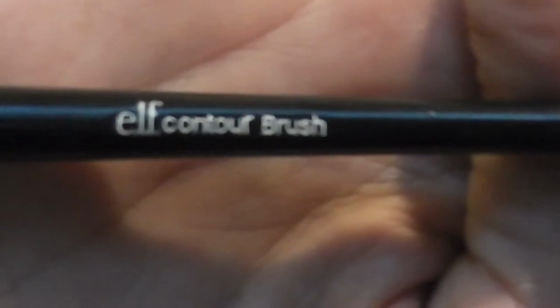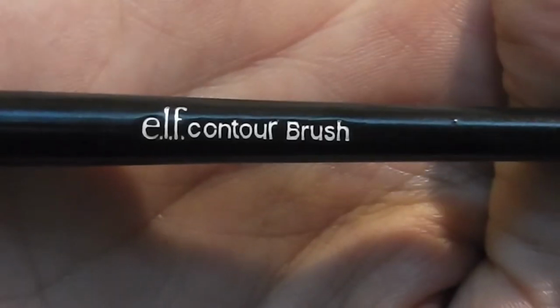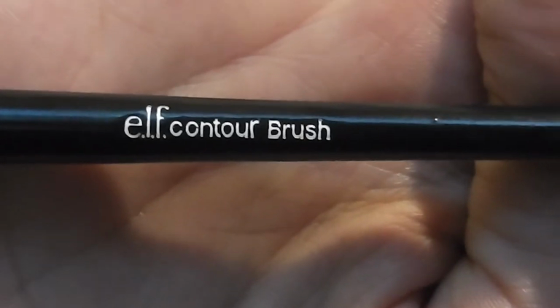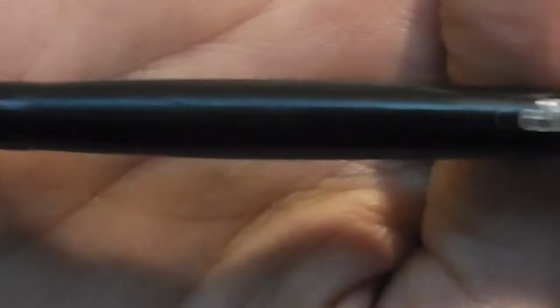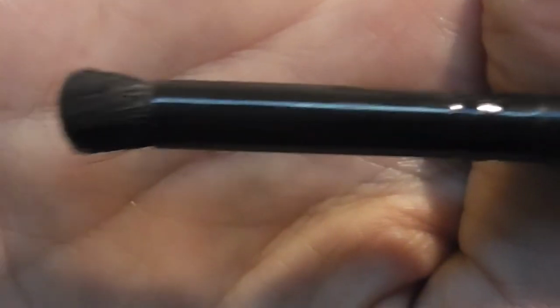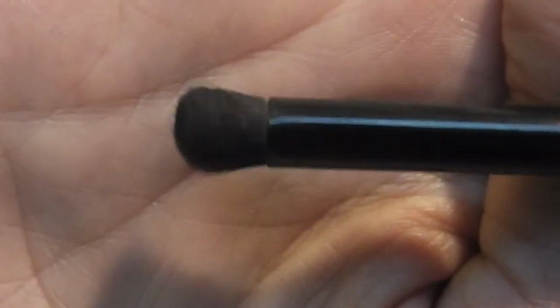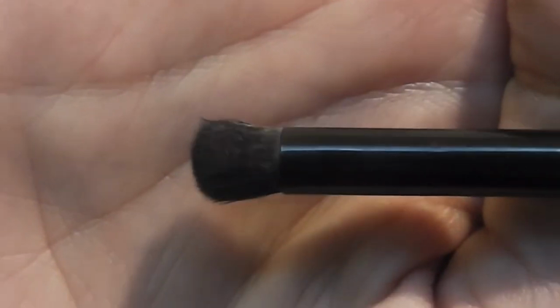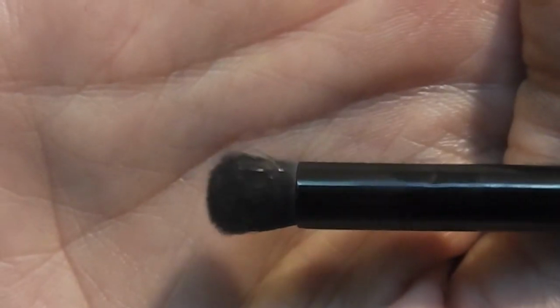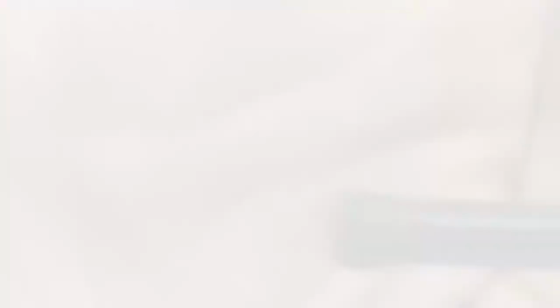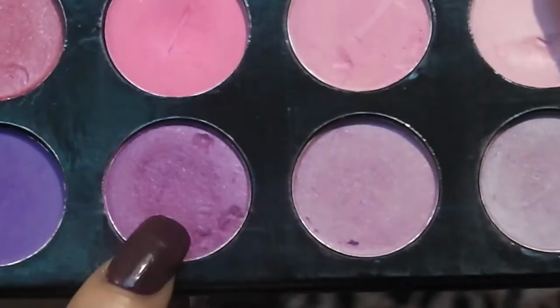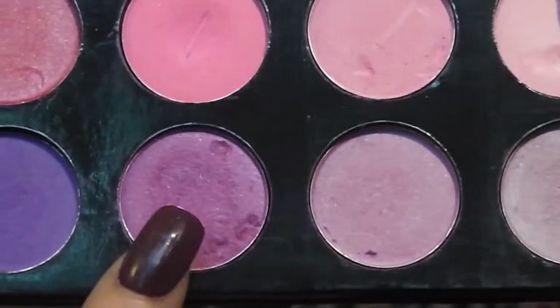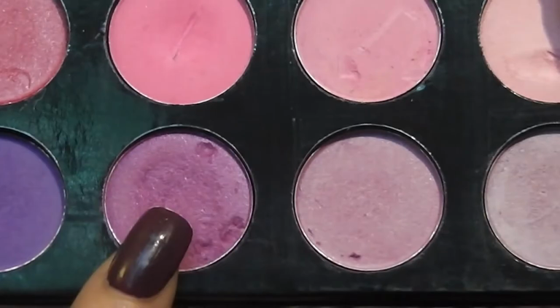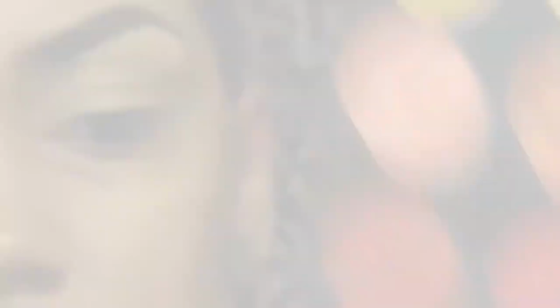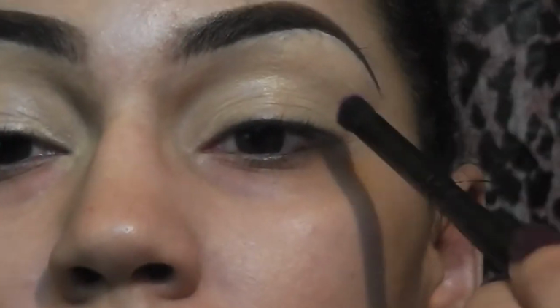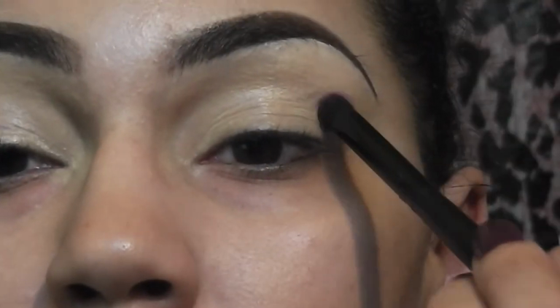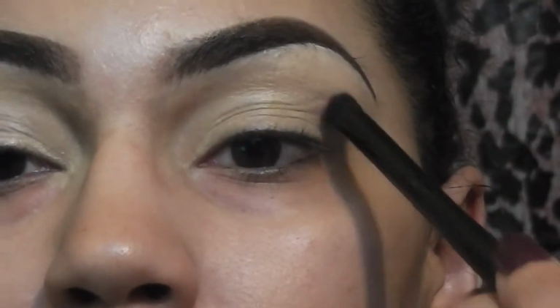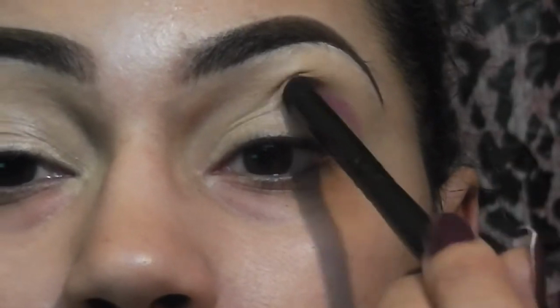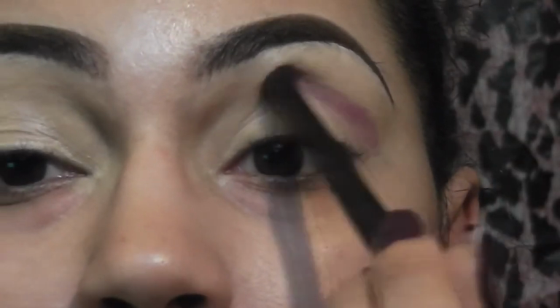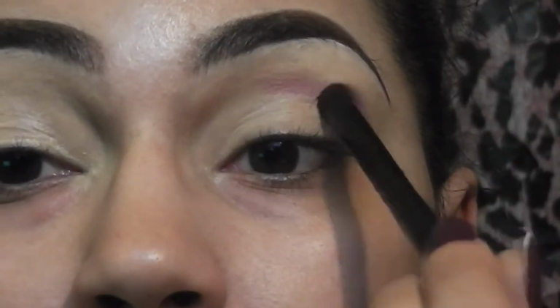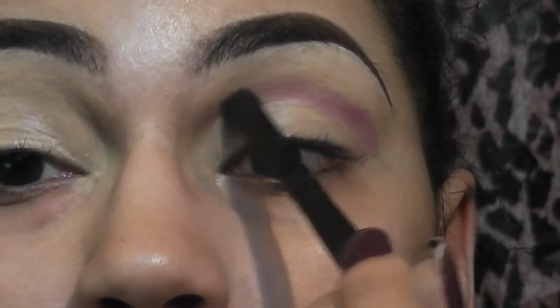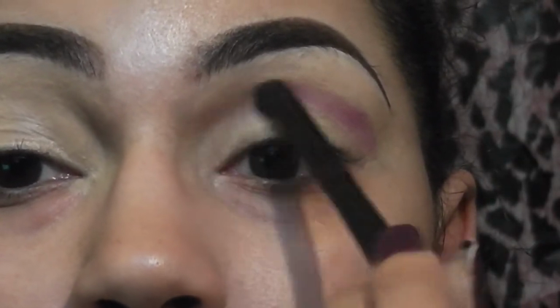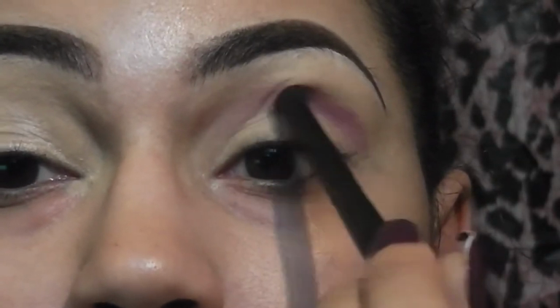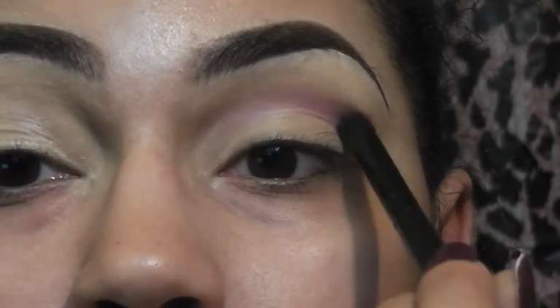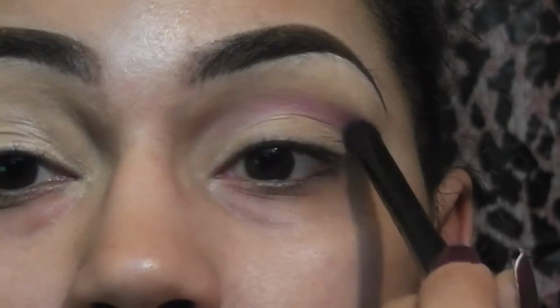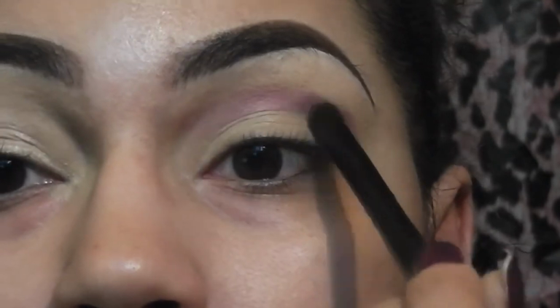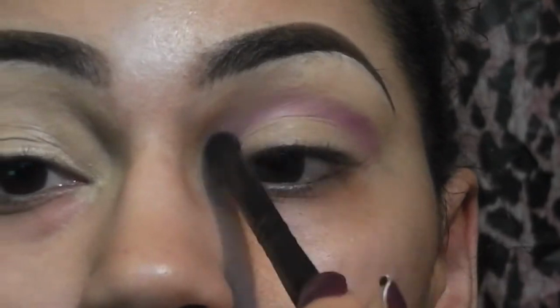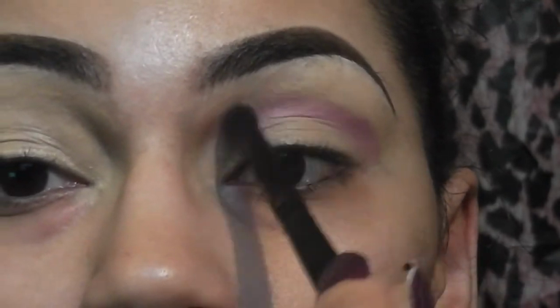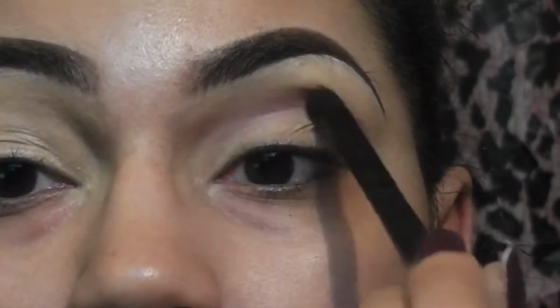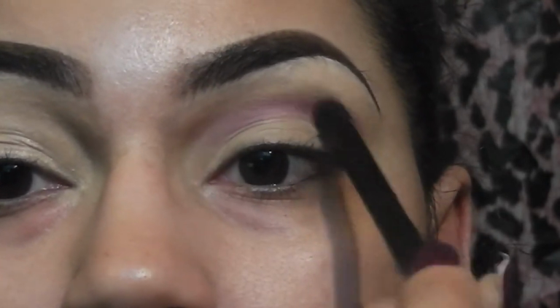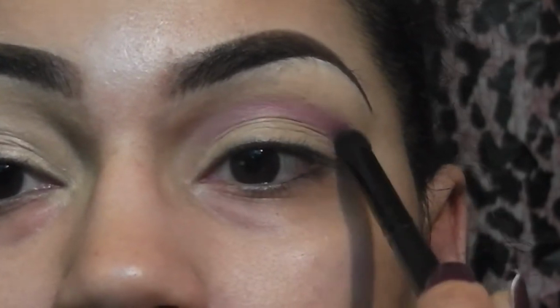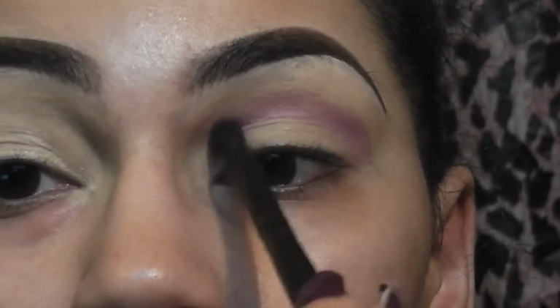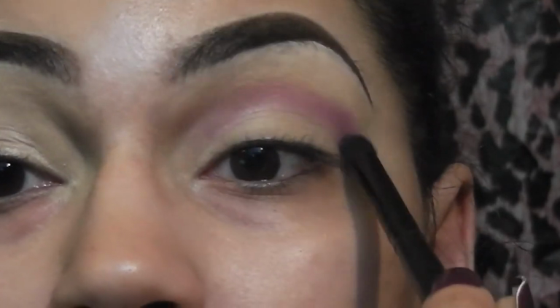I'm grabbing my small contour brush and I'm taking this shimmery violet color which has a hint of pink in it. I'm applying this into my crease going all the way from the outer corner into the inner corner.